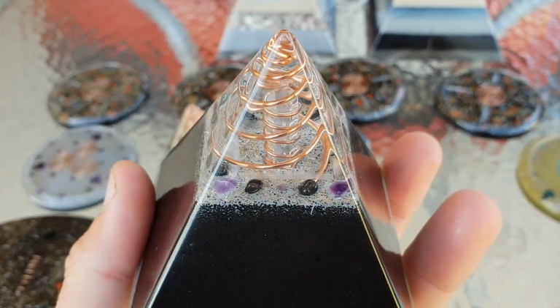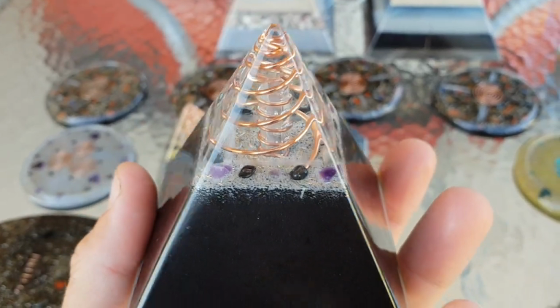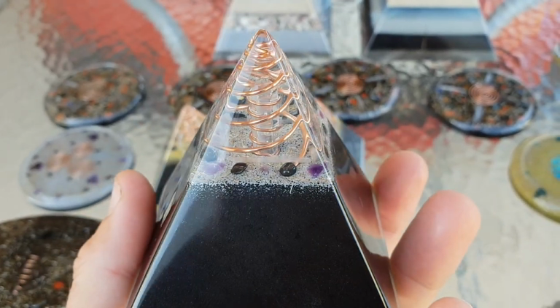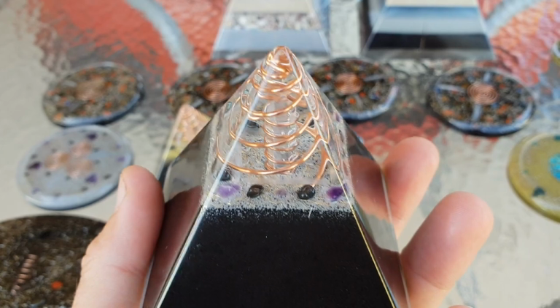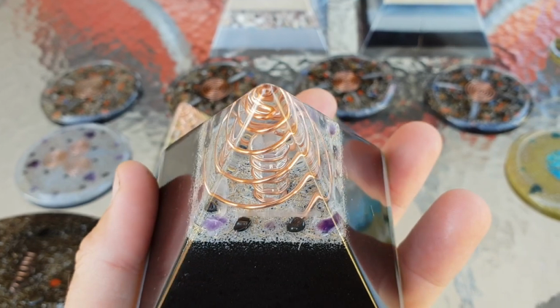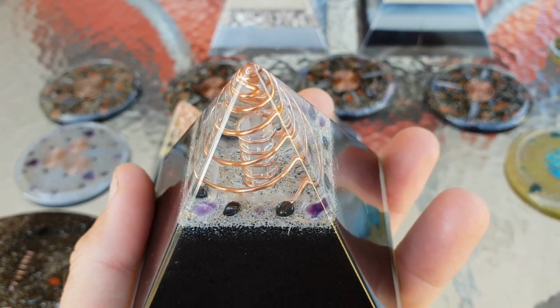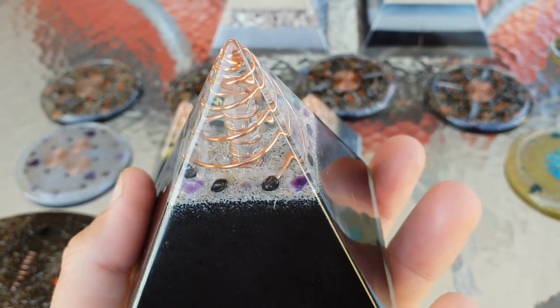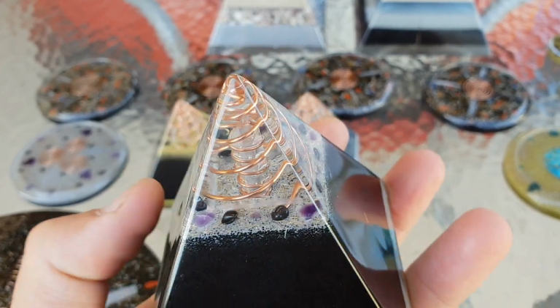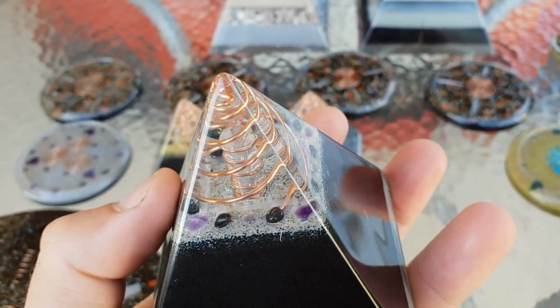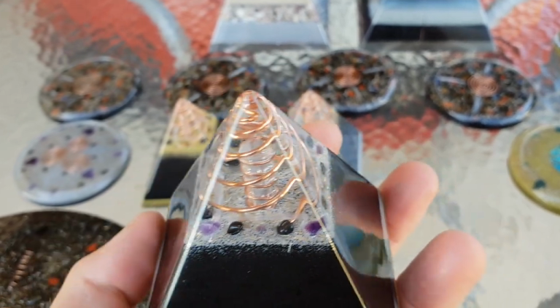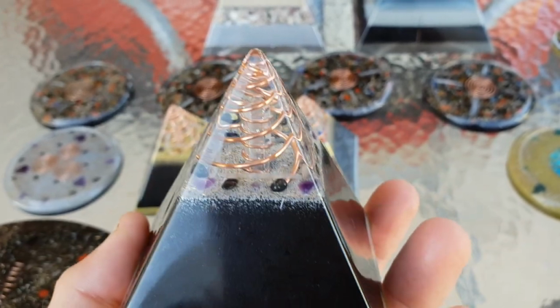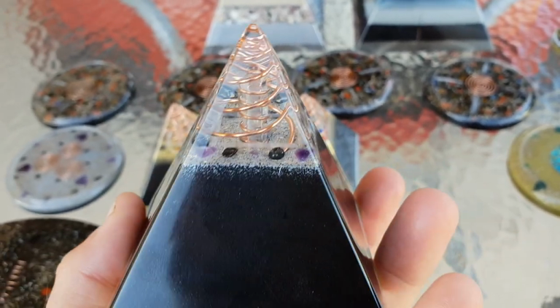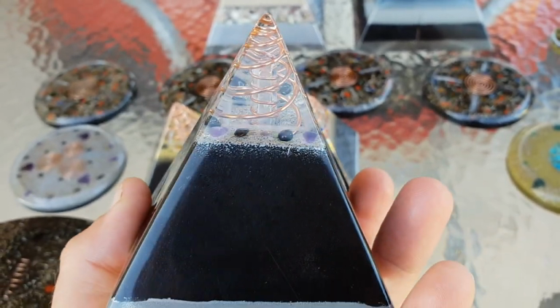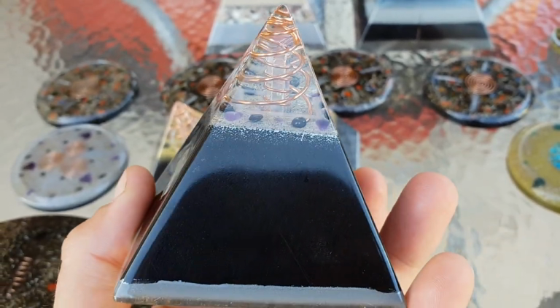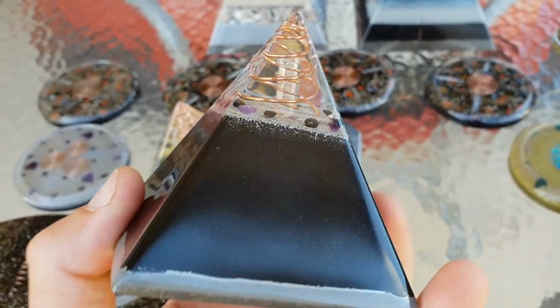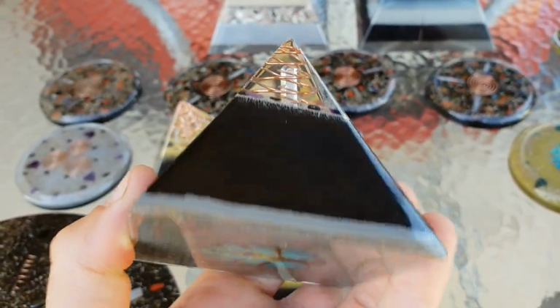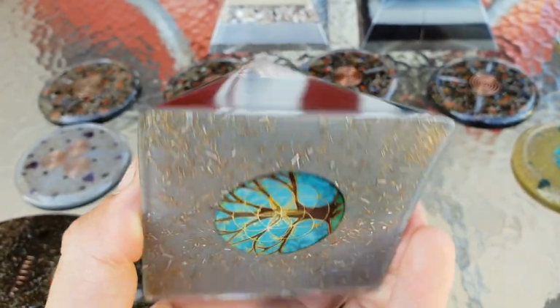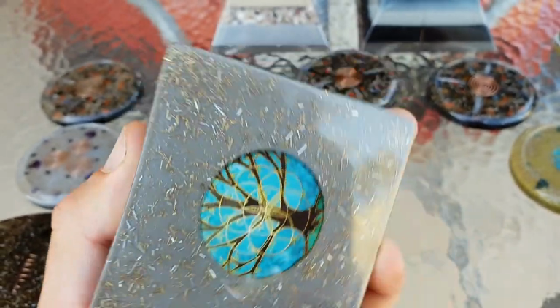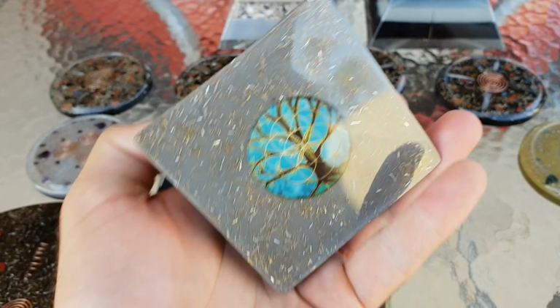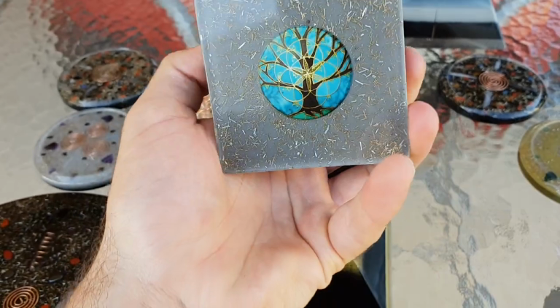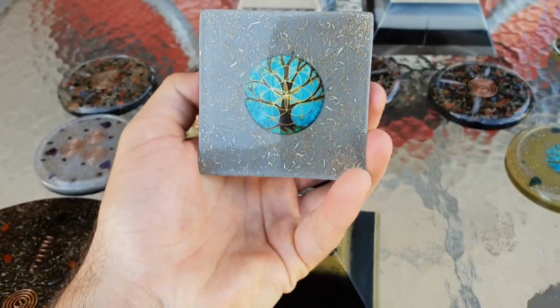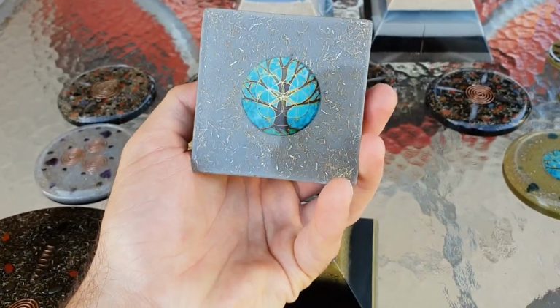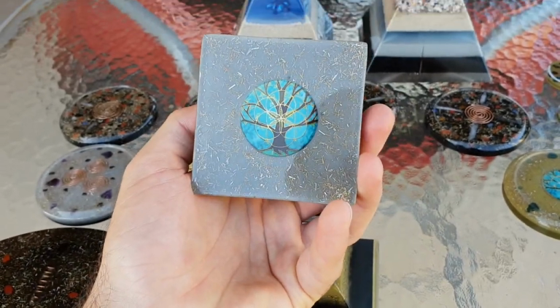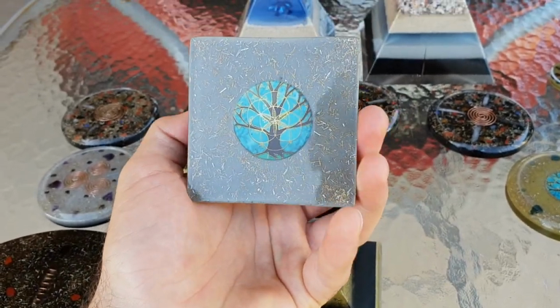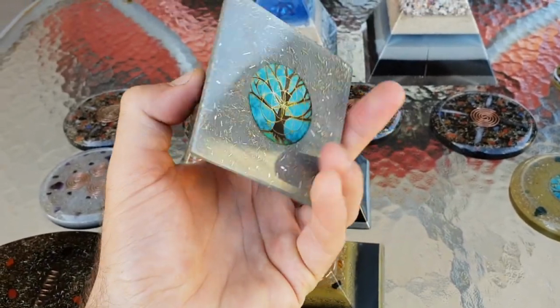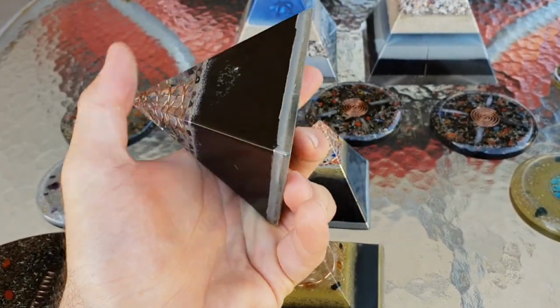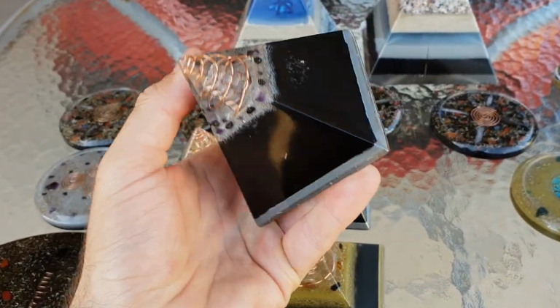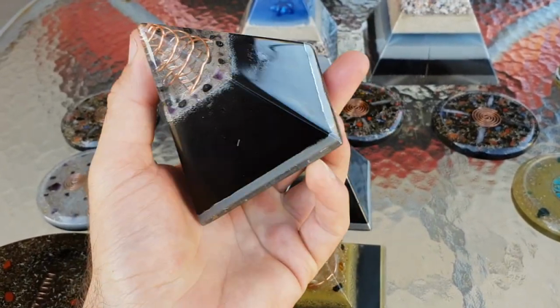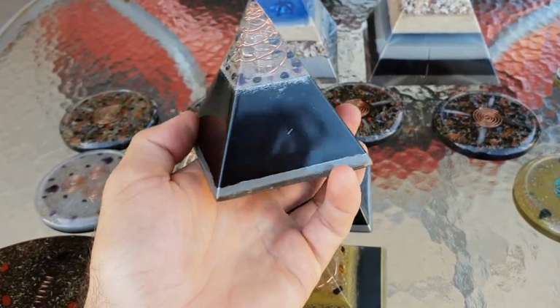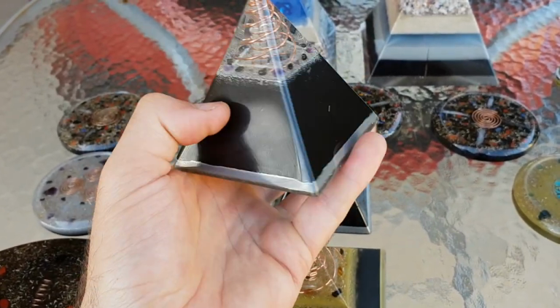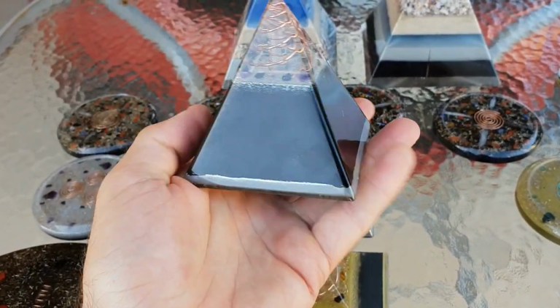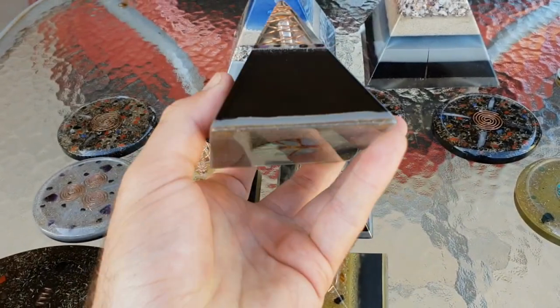This one here's got your amethyst, clear quartz, and selenite in there to always keep them cleansed and charged, so they're always ready to go and always going to work. Super, super amazing.